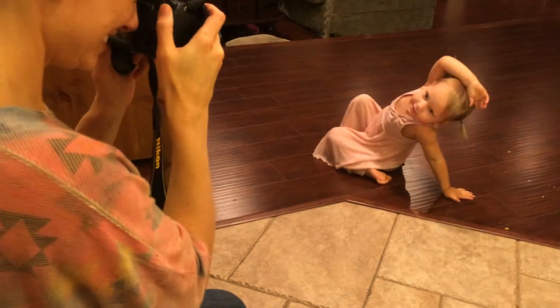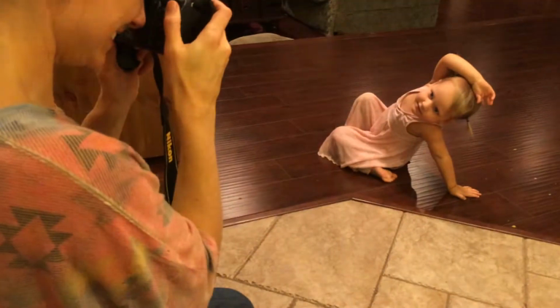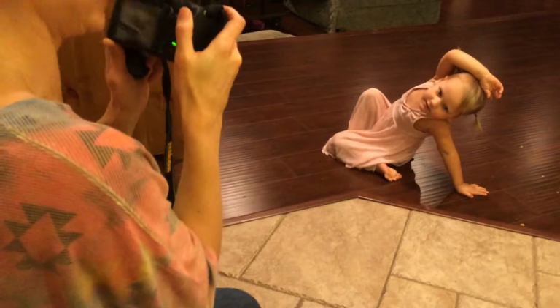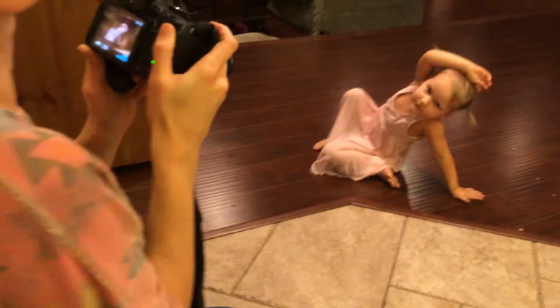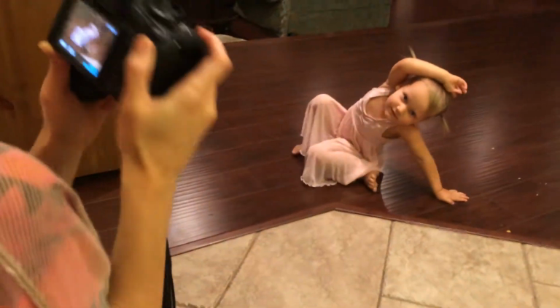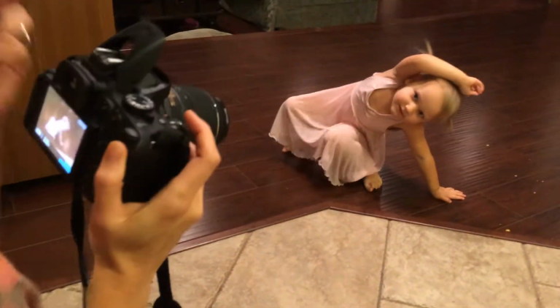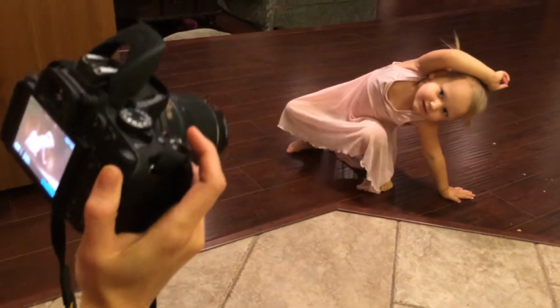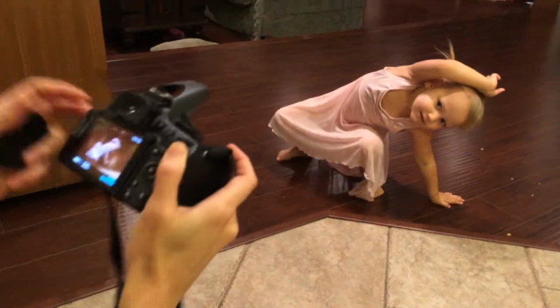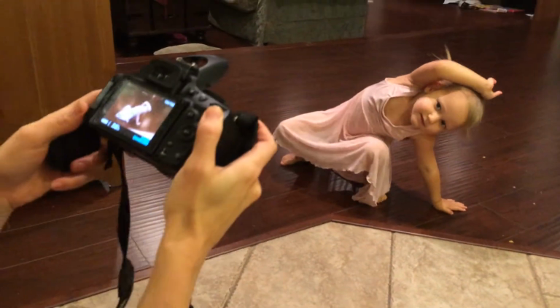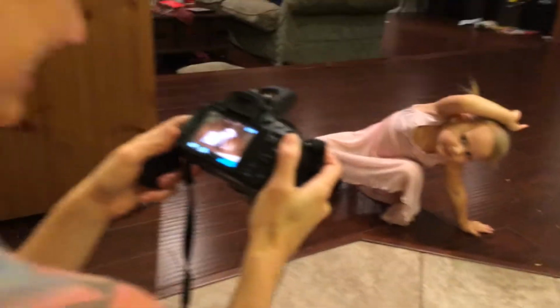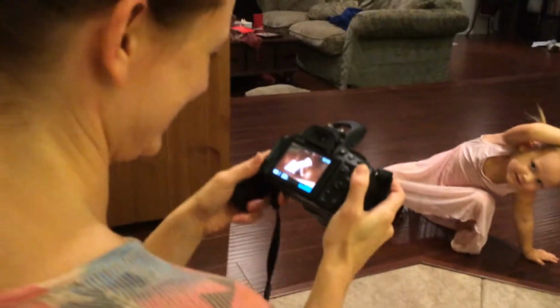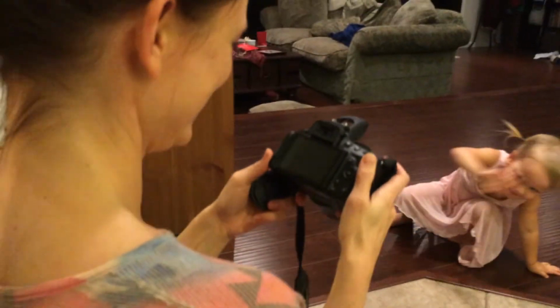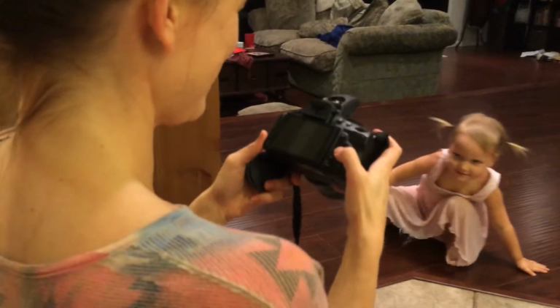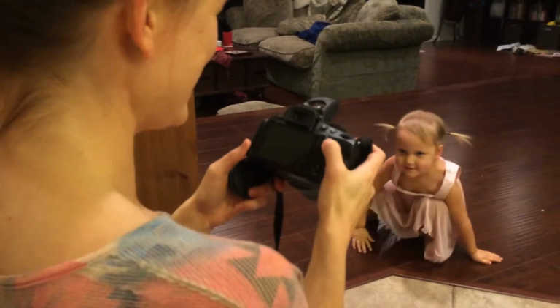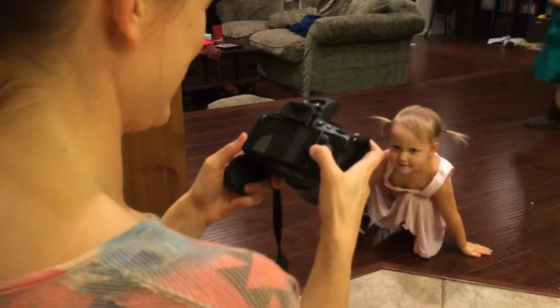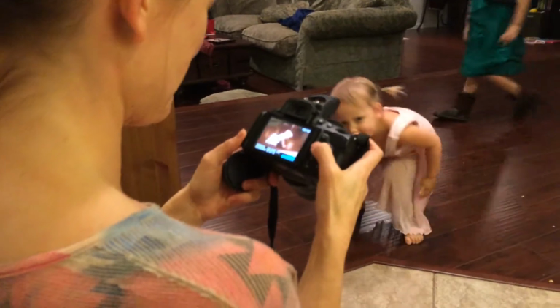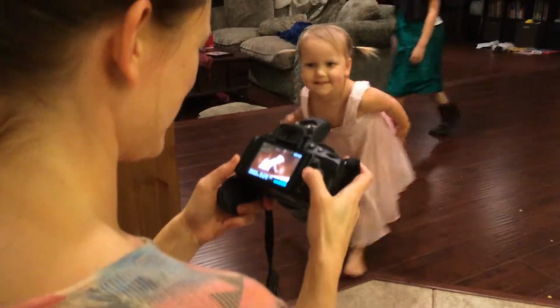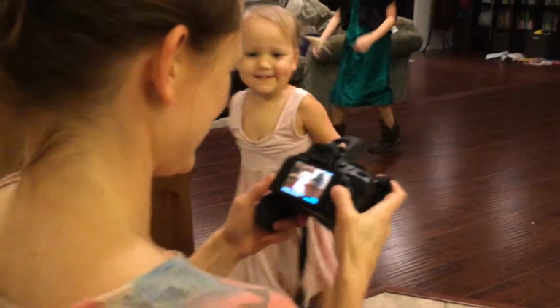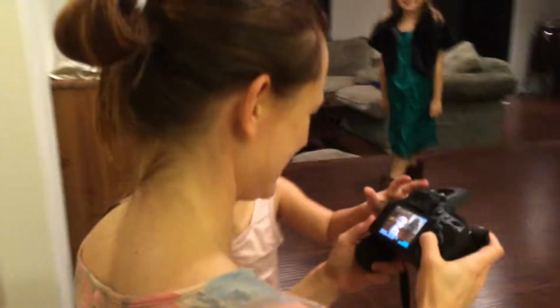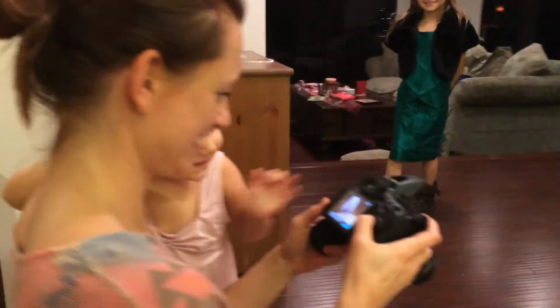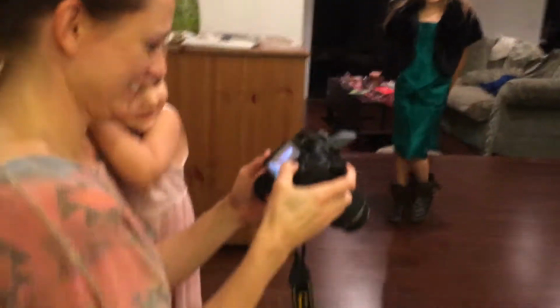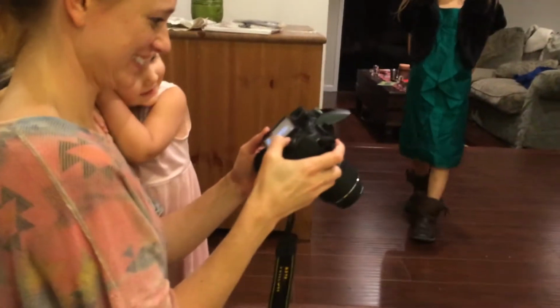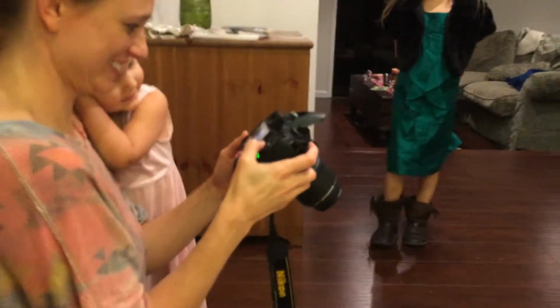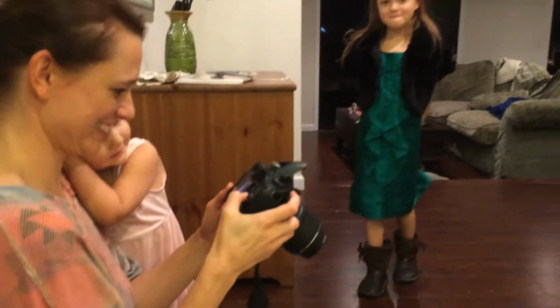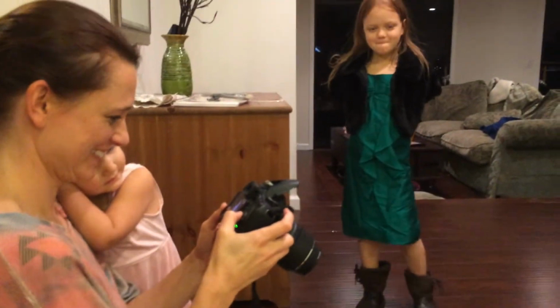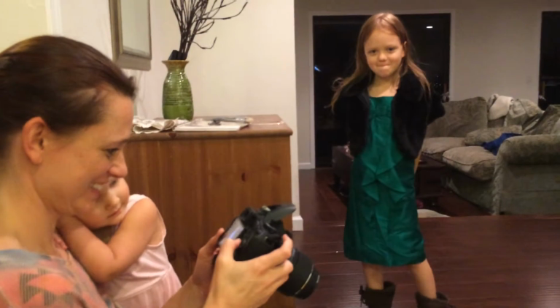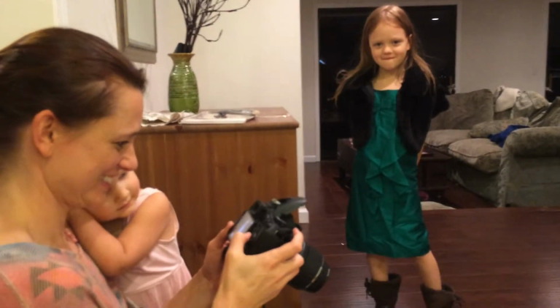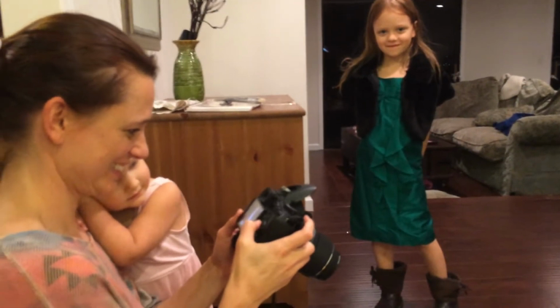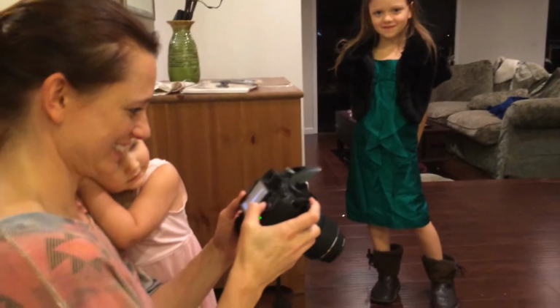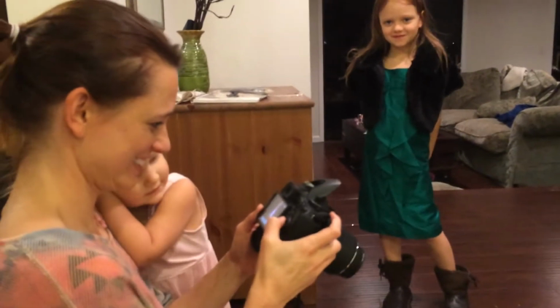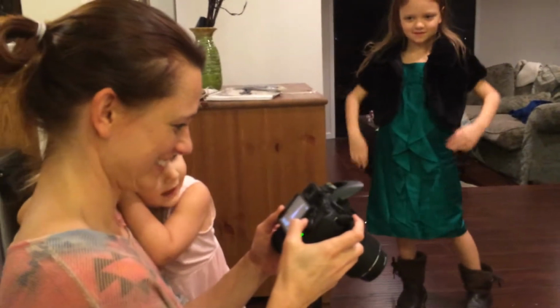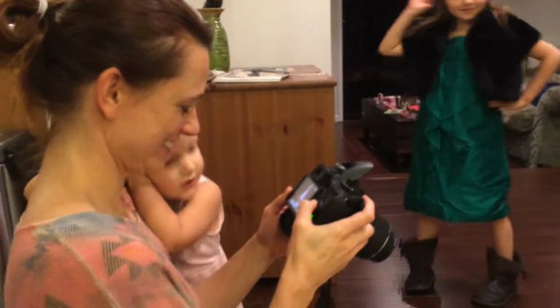Master Splinter, that's great, that's amazing! Master Splinter, do you copy? Master Splinter? Oh, then you have fun!